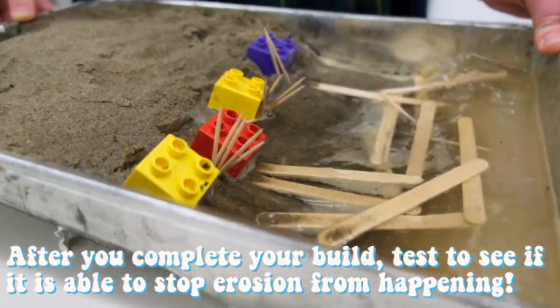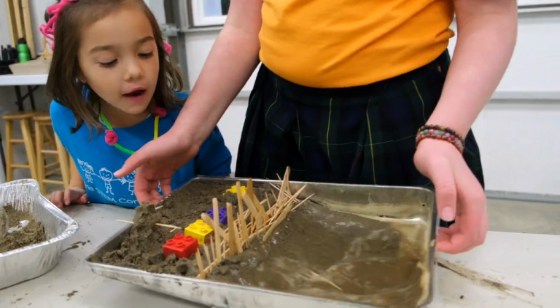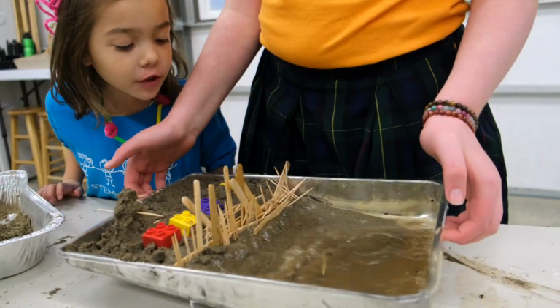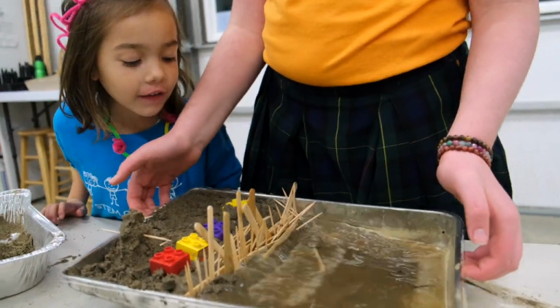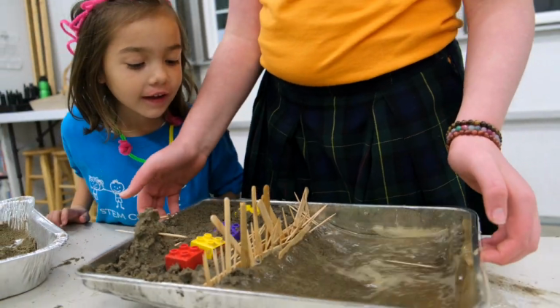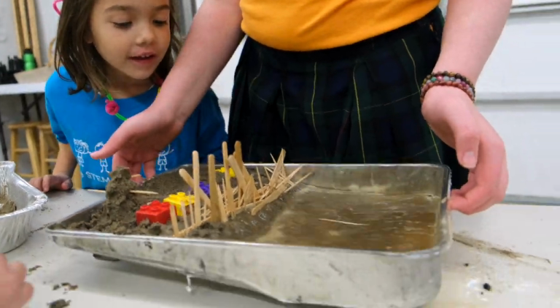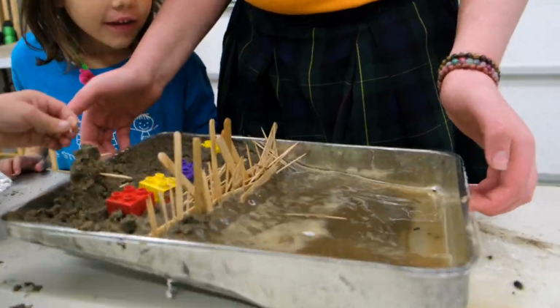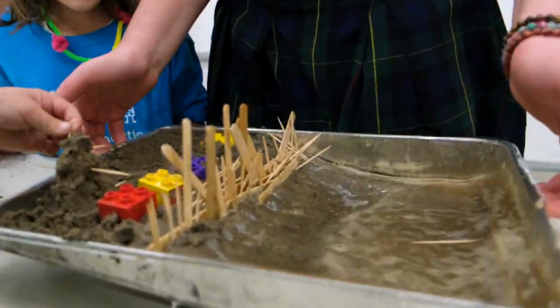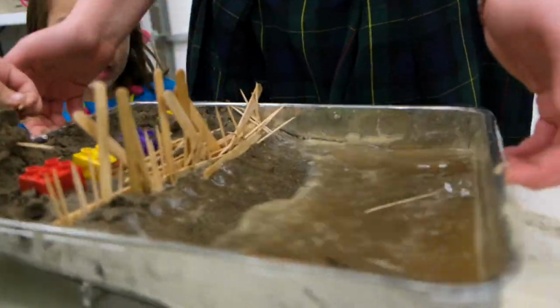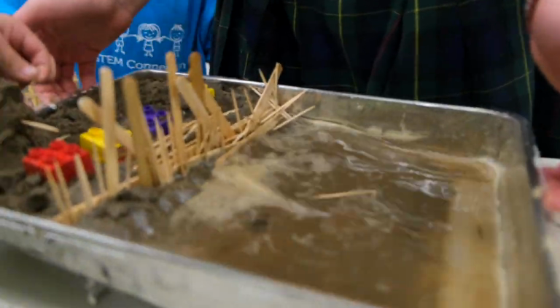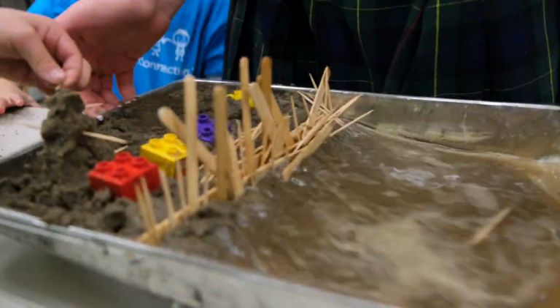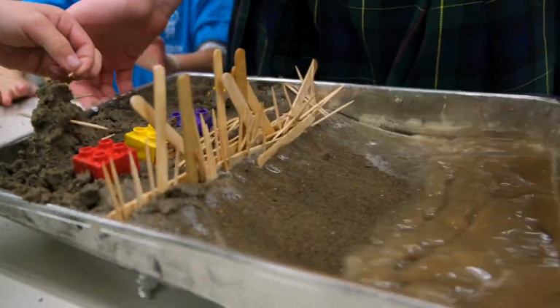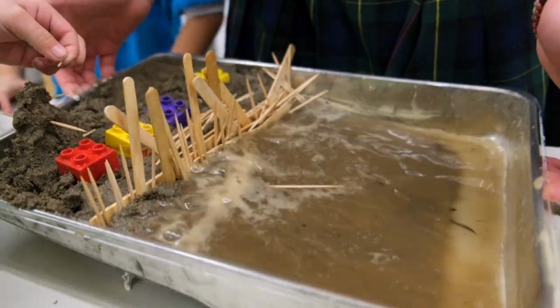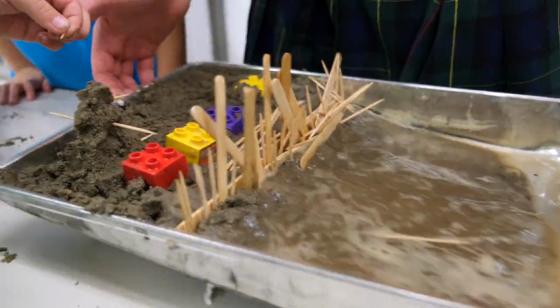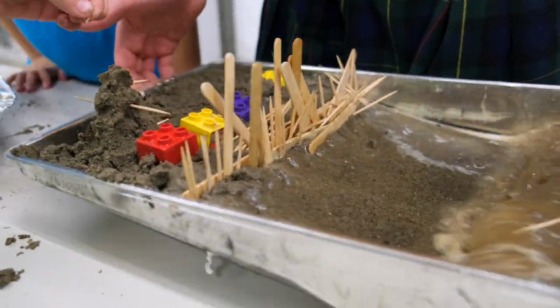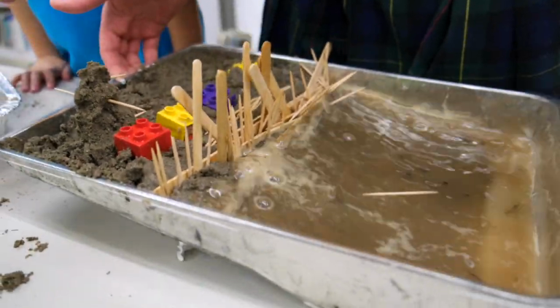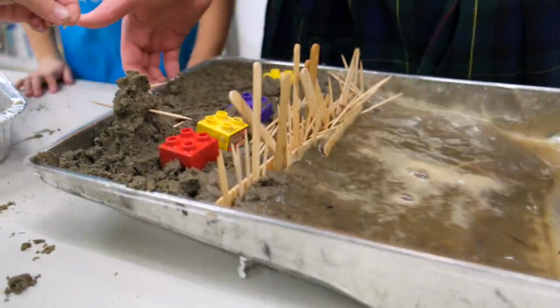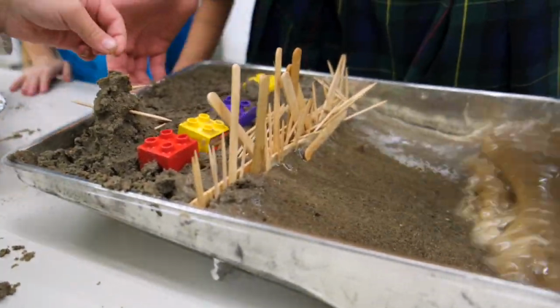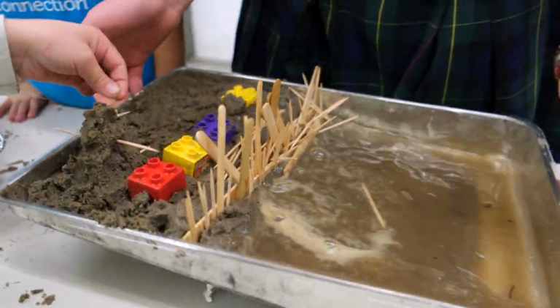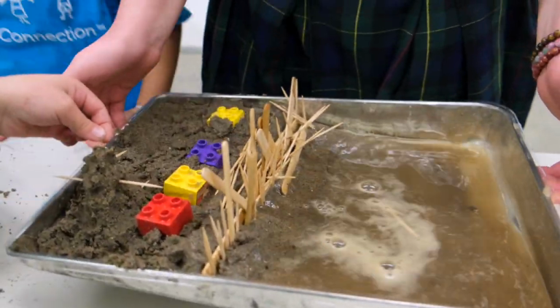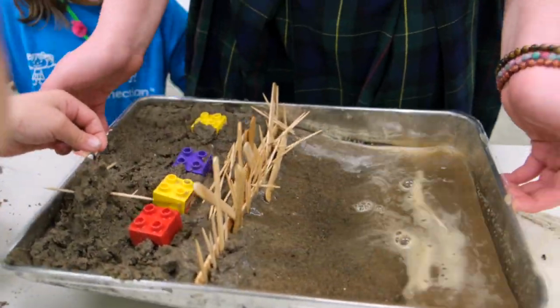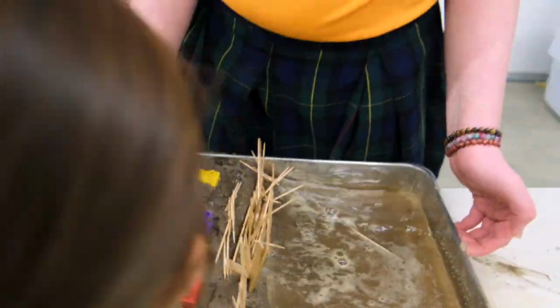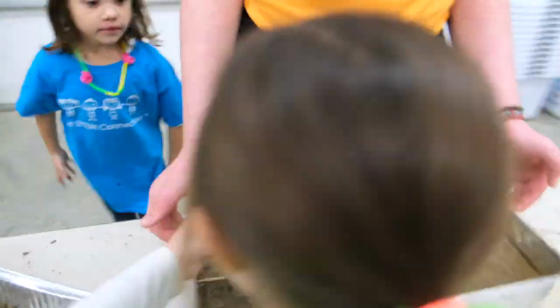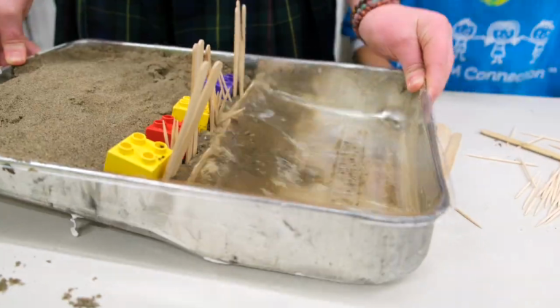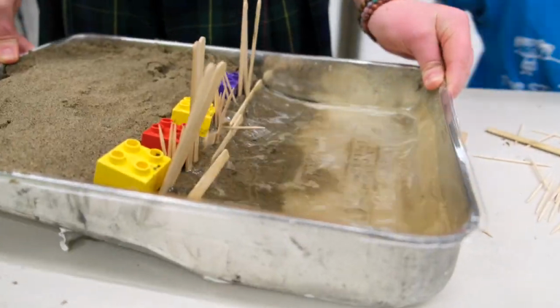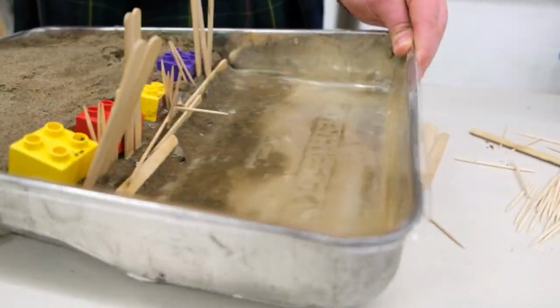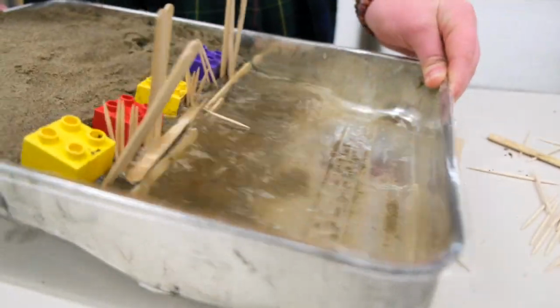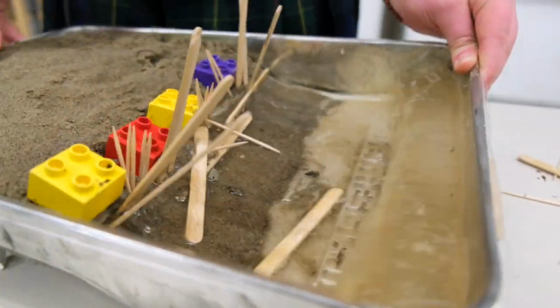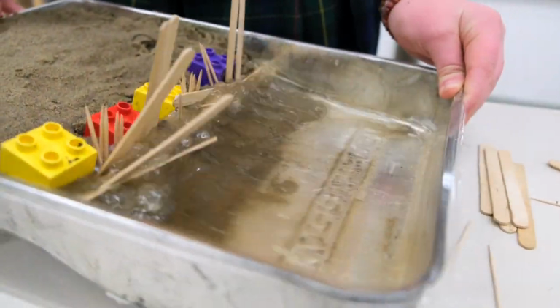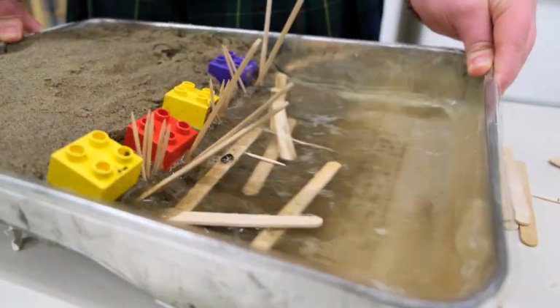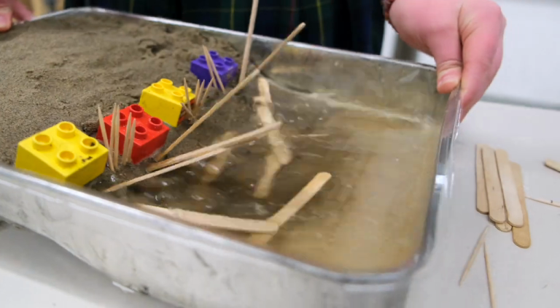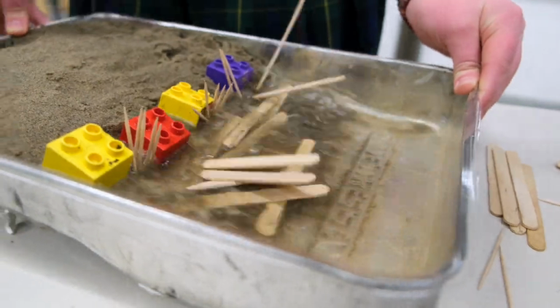This is the structure we built. As you saw, it took the STEM kids two tries to build a structure capable of preventing erosion.